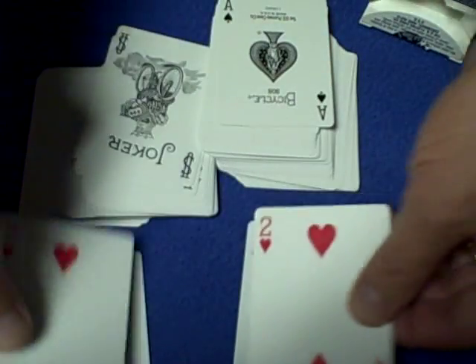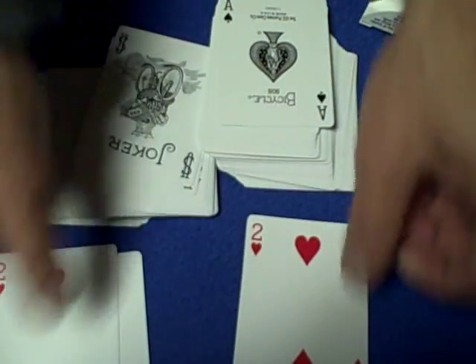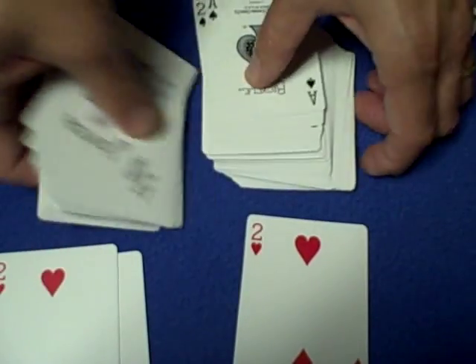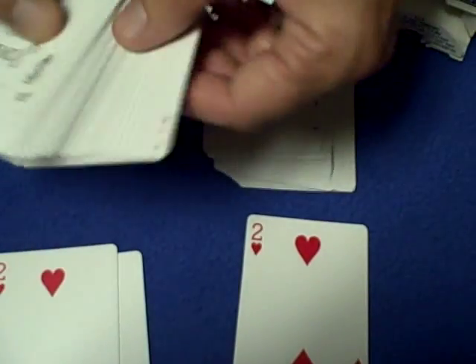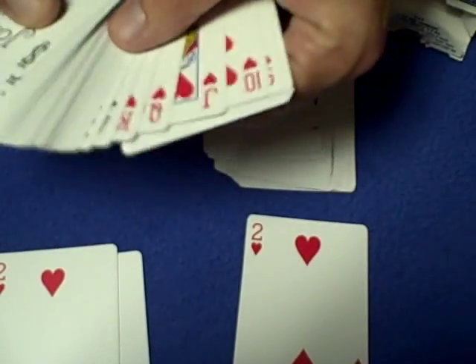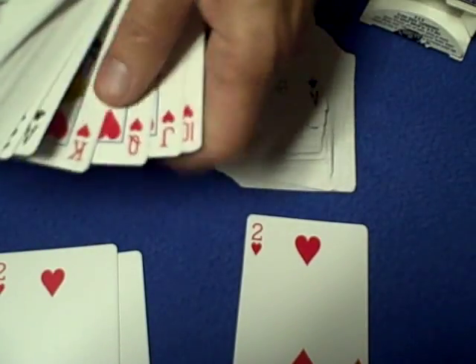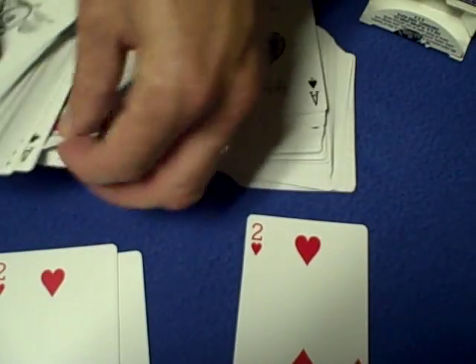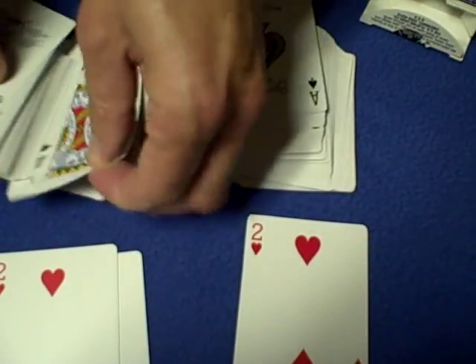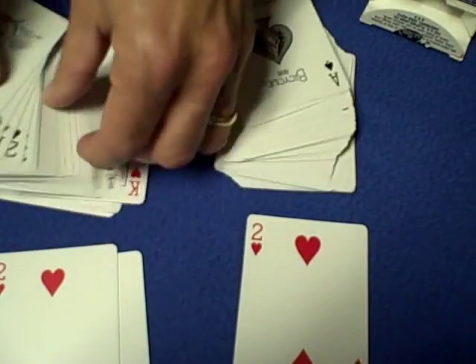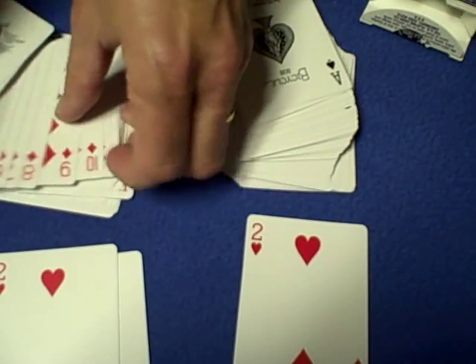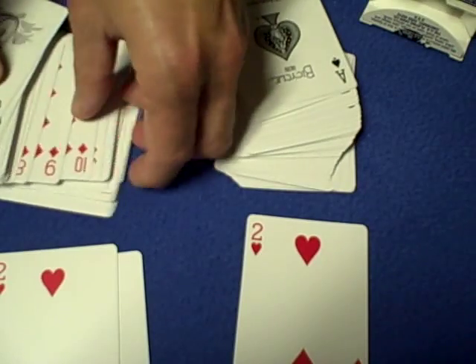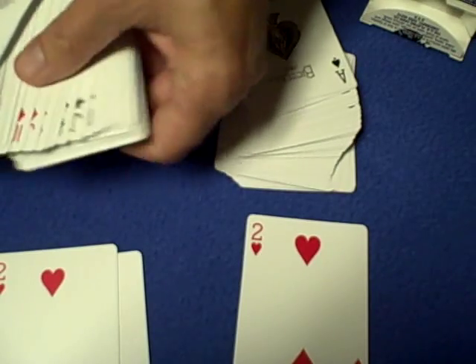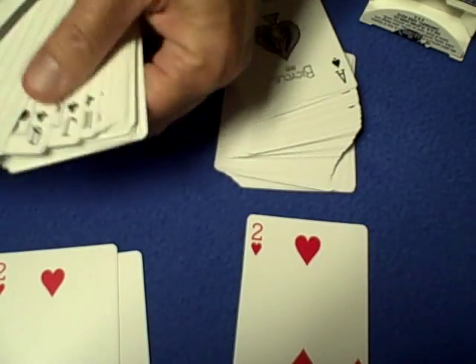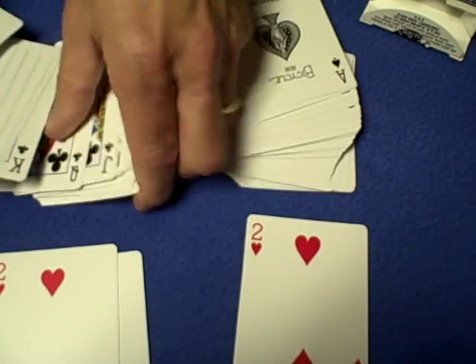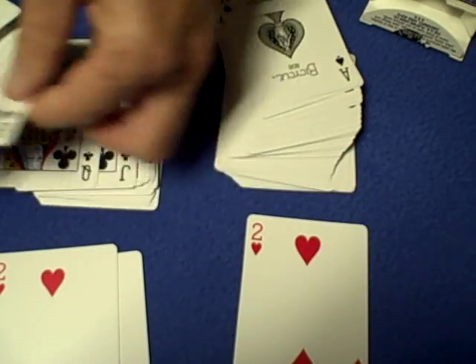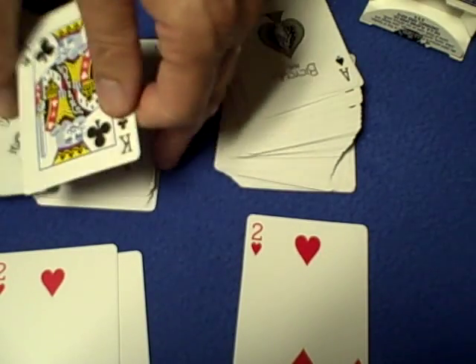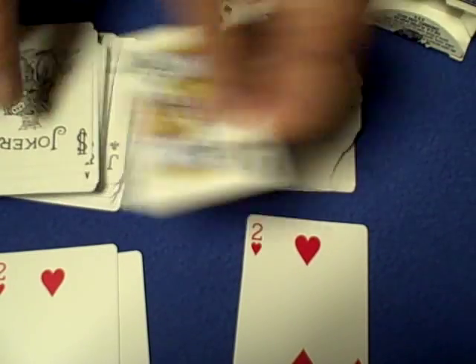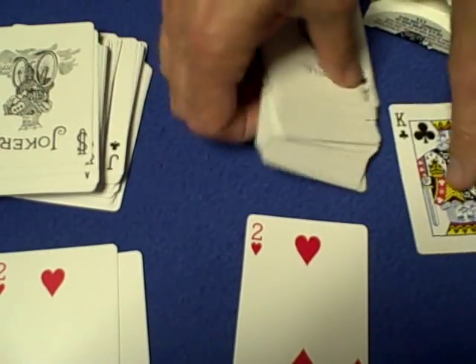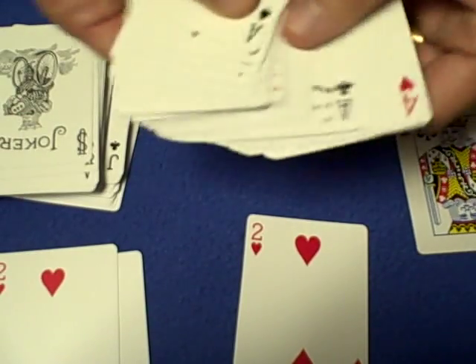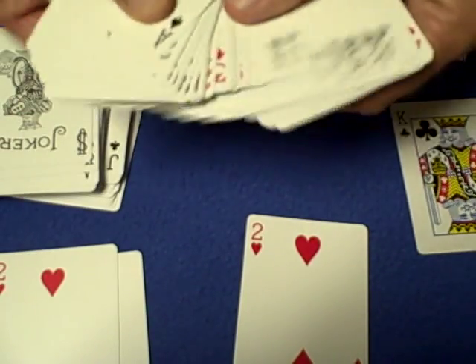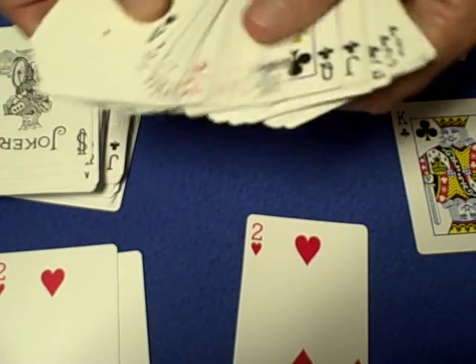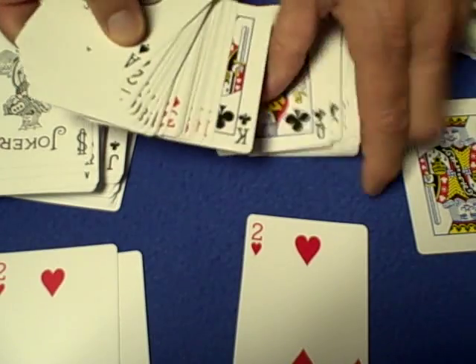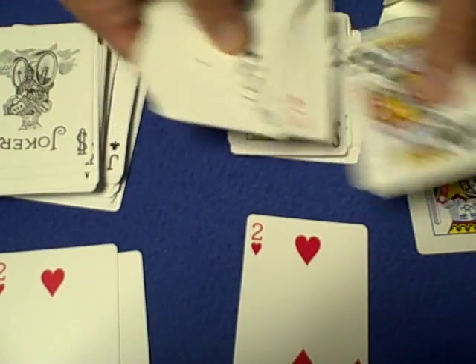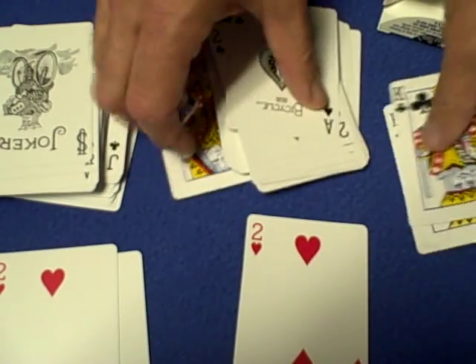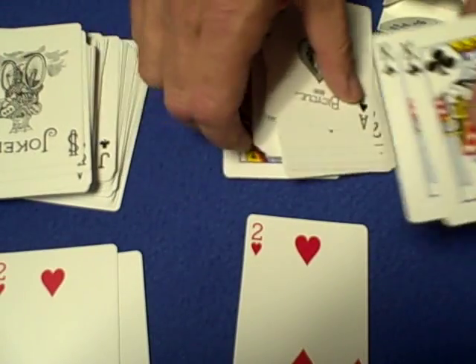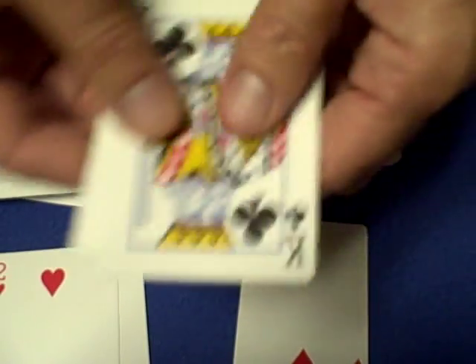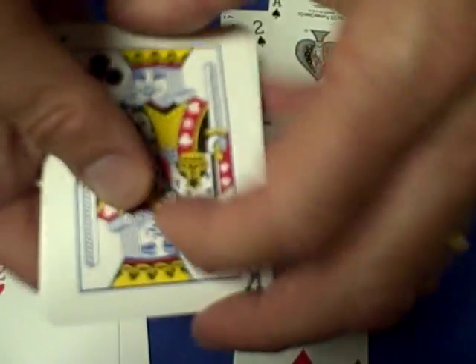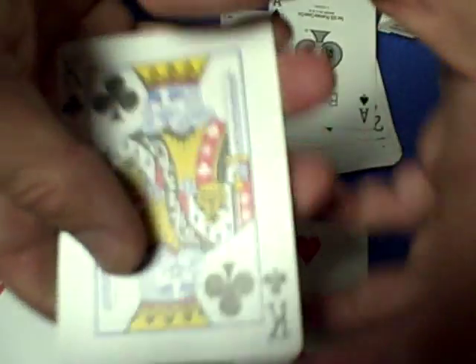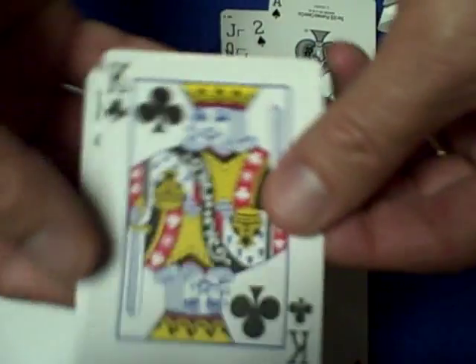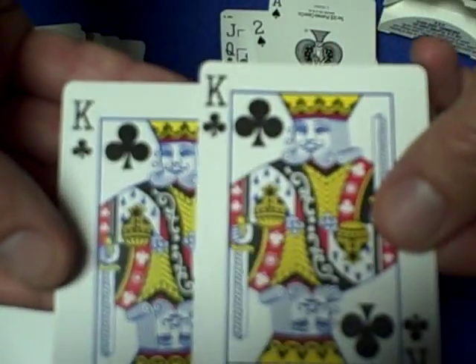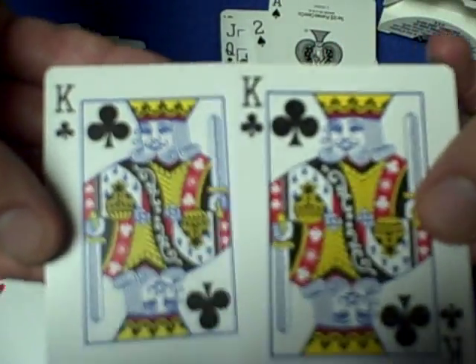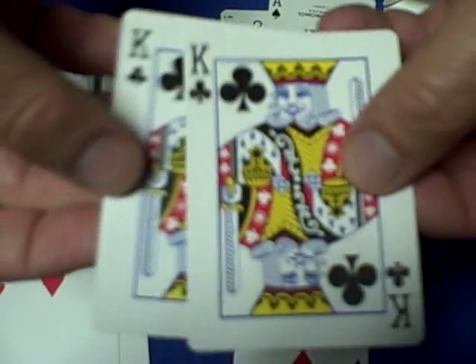I've actually weighed the cards and on a scale the cards are identical in weight. So I don't know if they did anything with the air cushion or made any other changes, but check out the king of clubs.